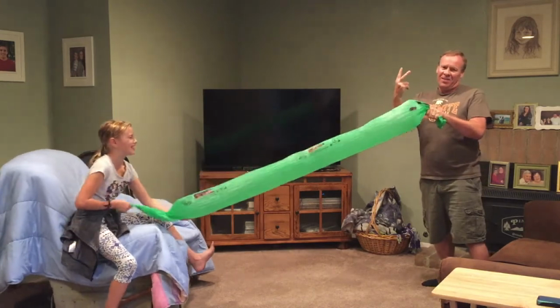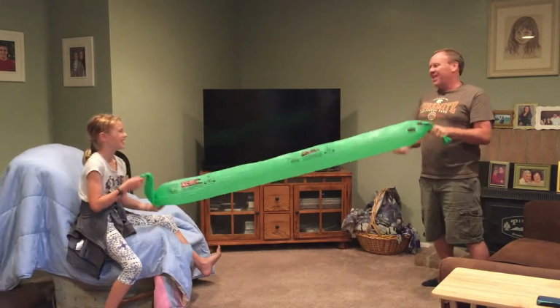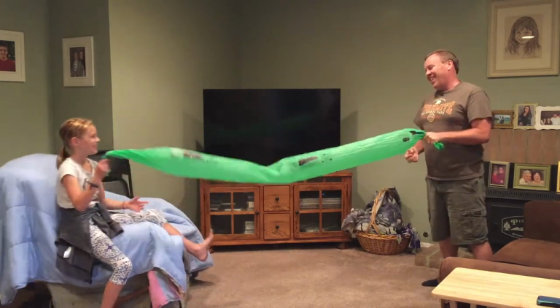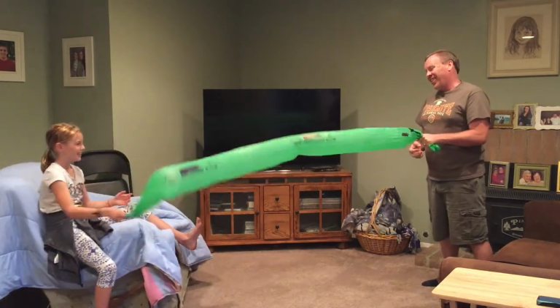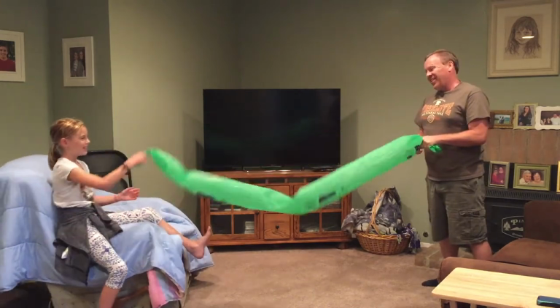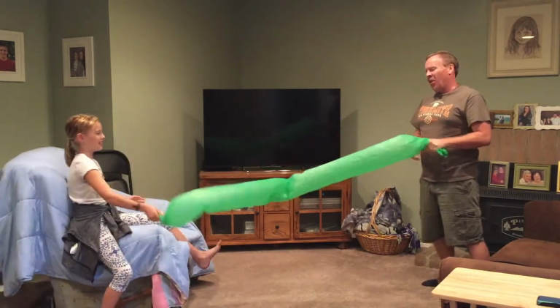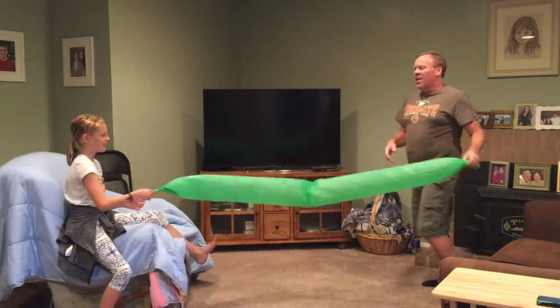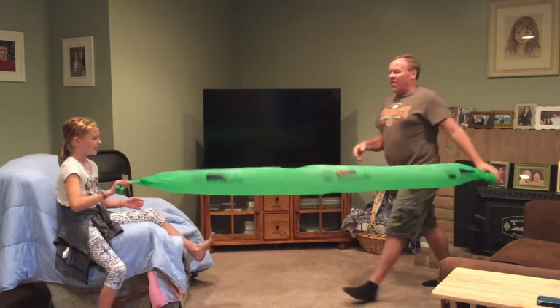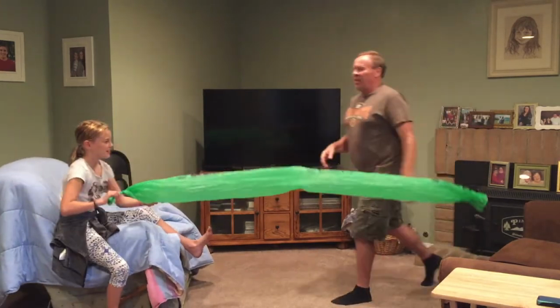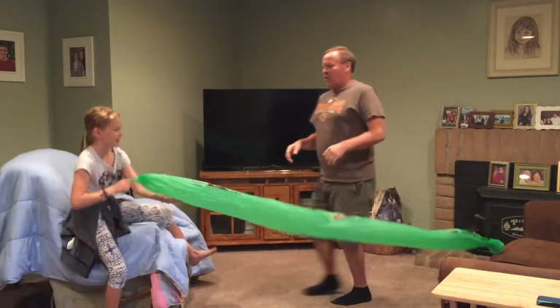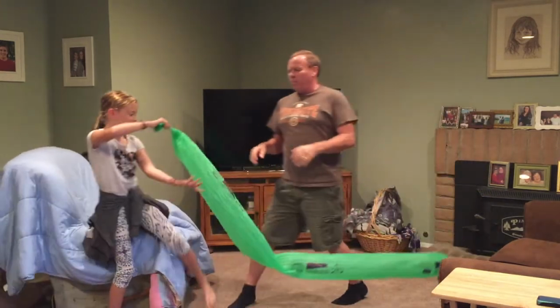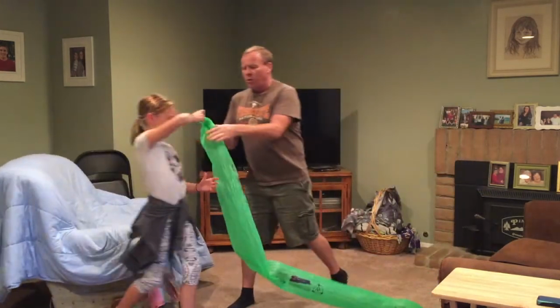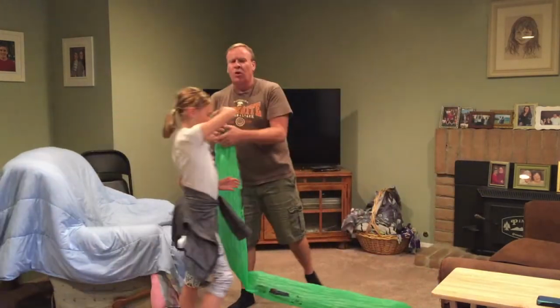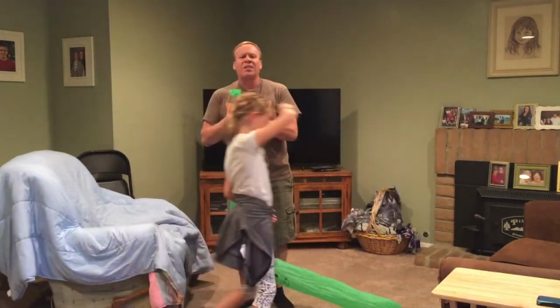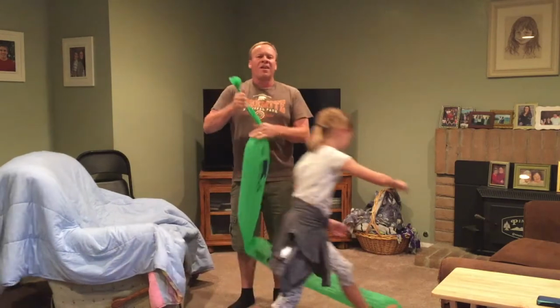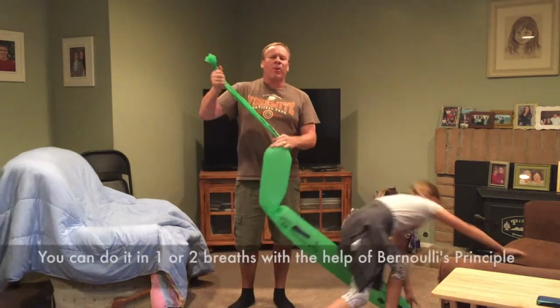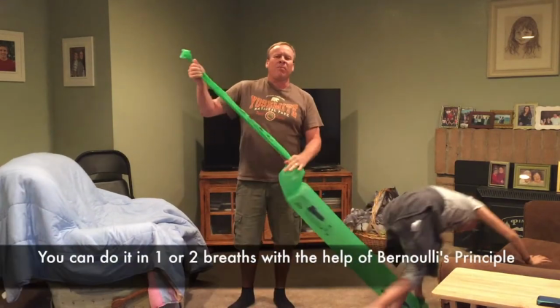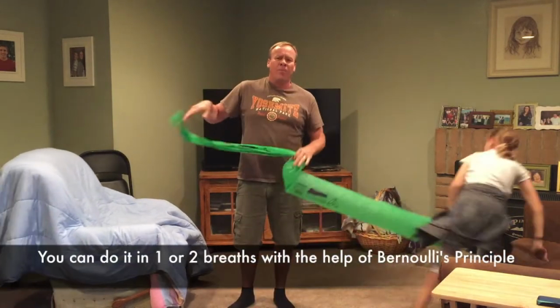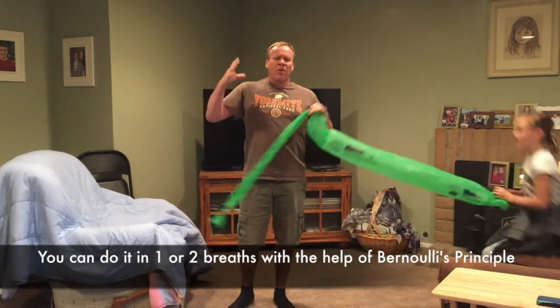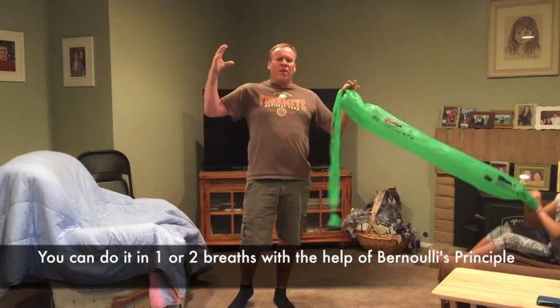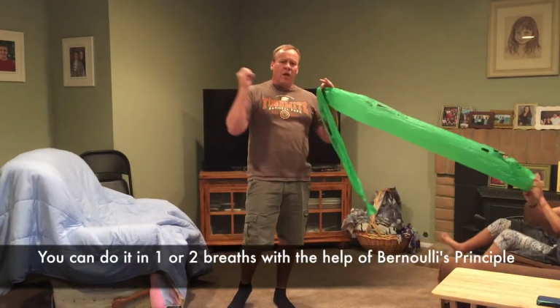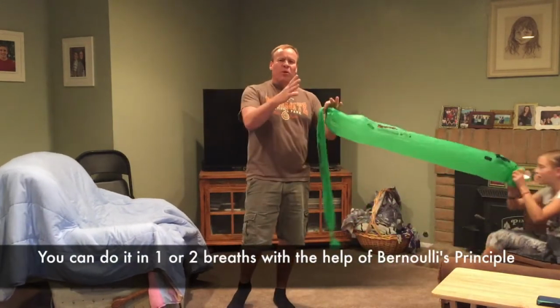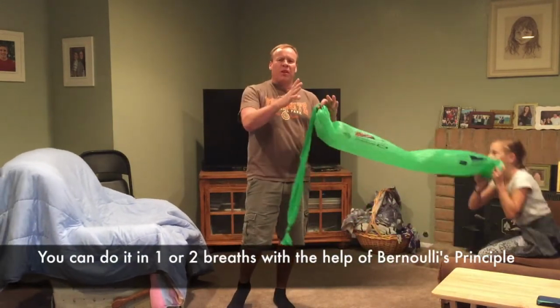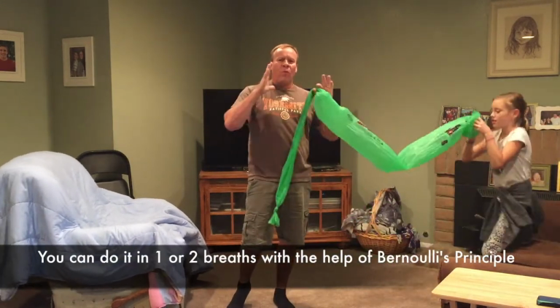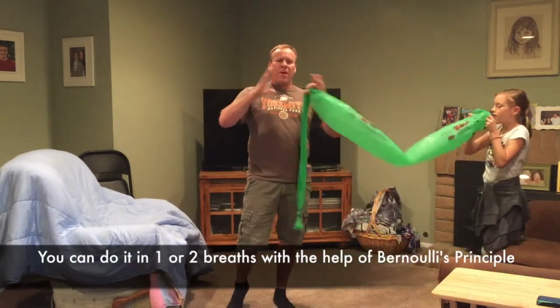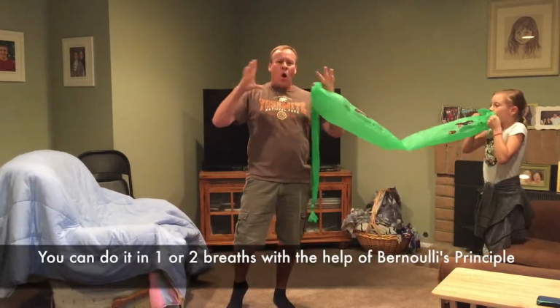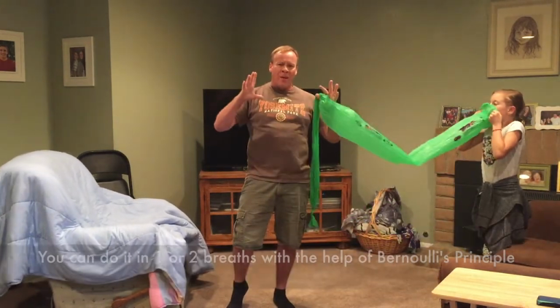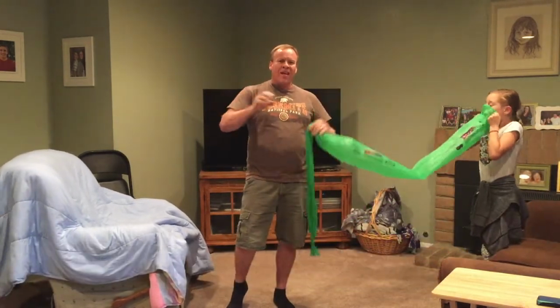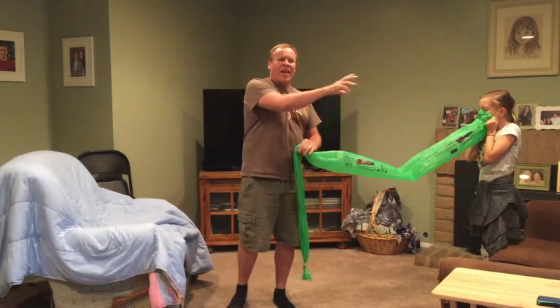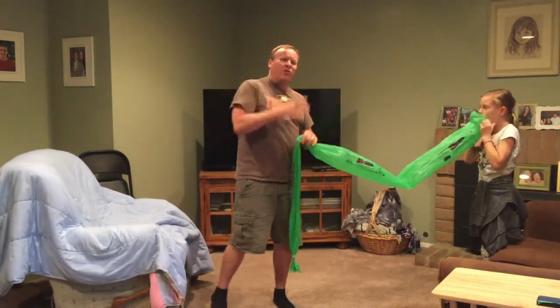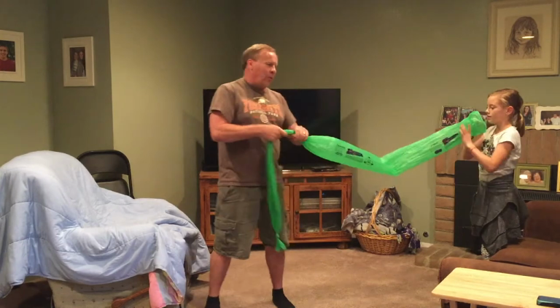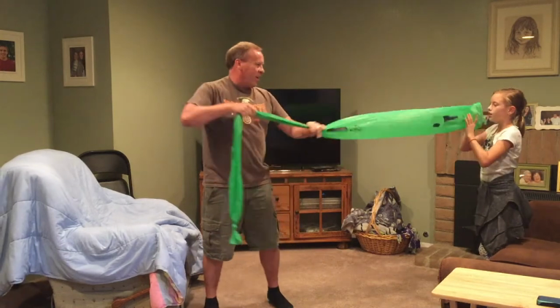And that's not a hundred. The secret is Bernoulli's principle. When the air is pushed in with one big opening, it goes all the way through.